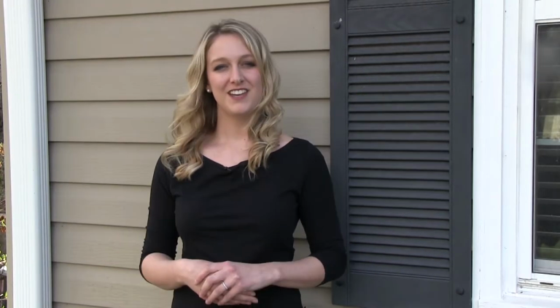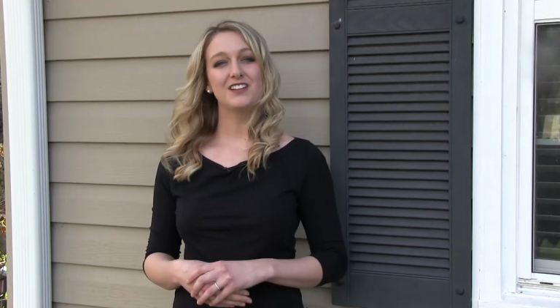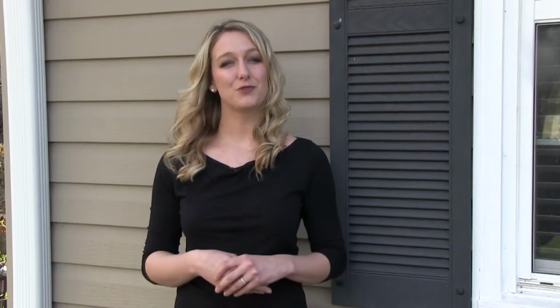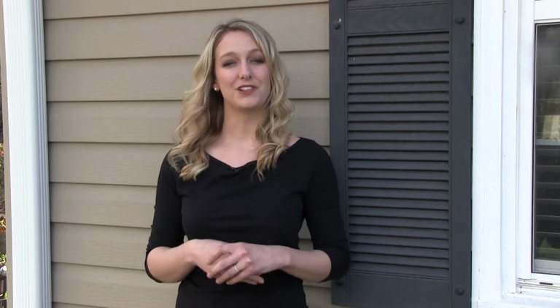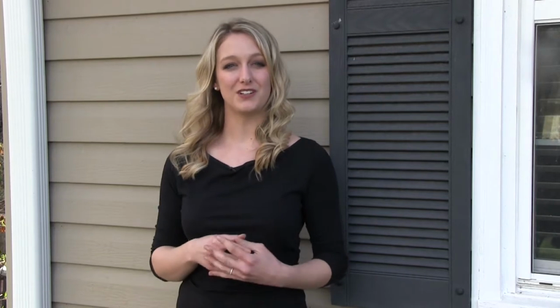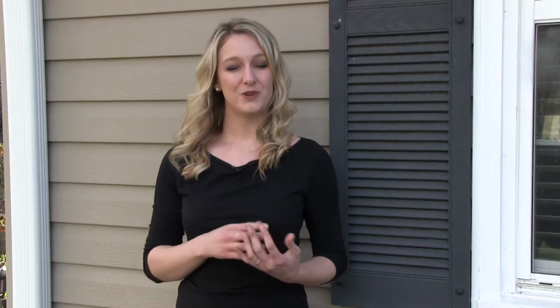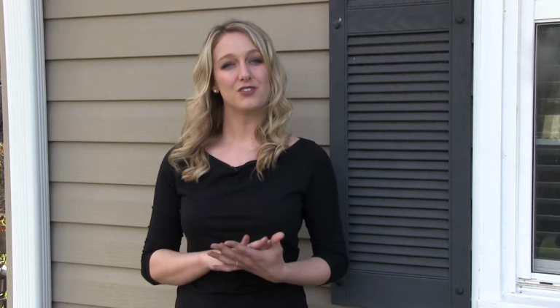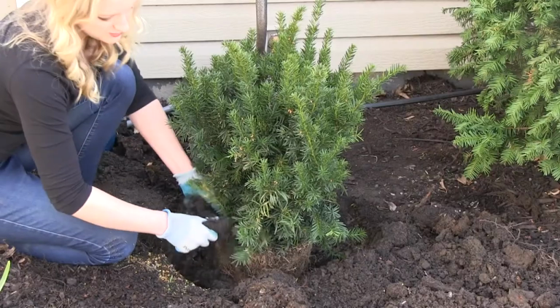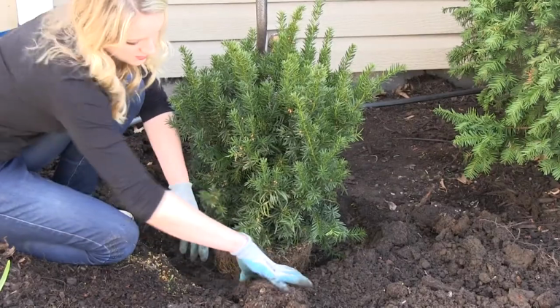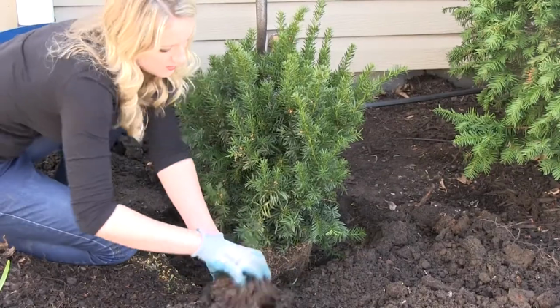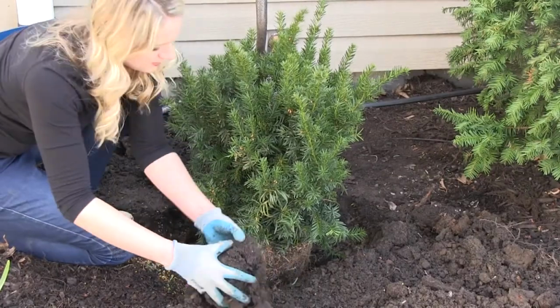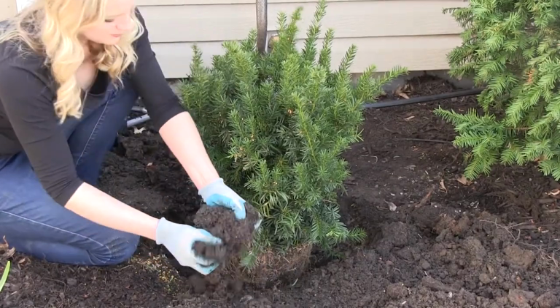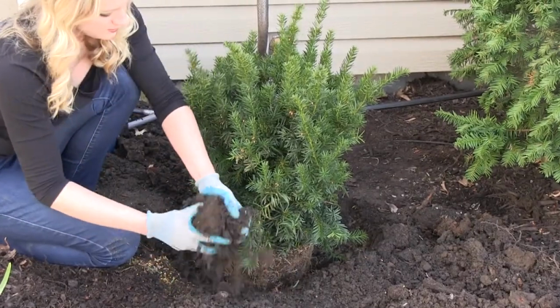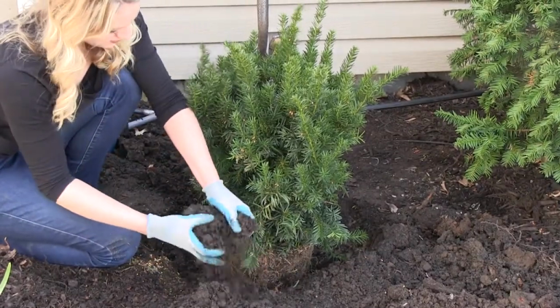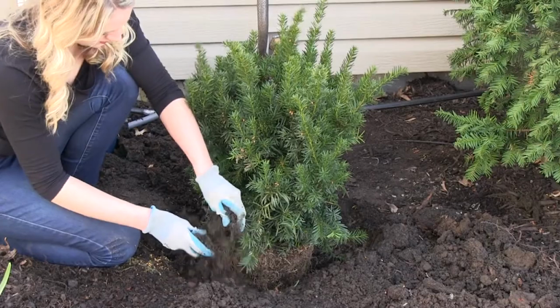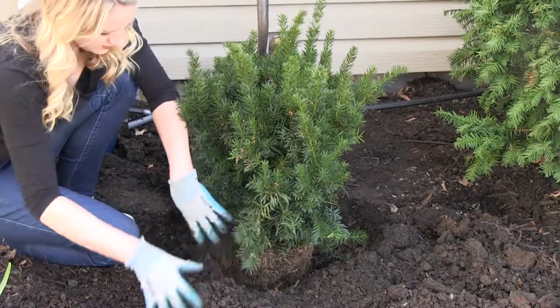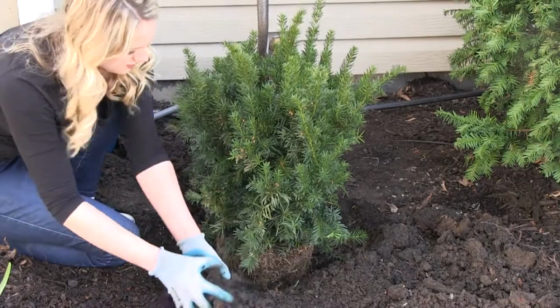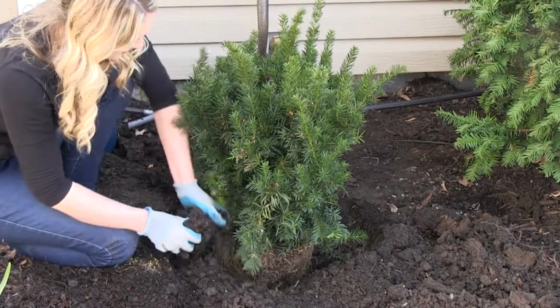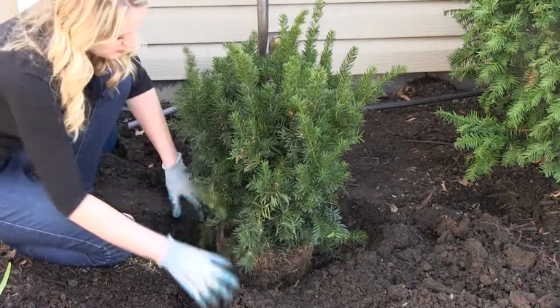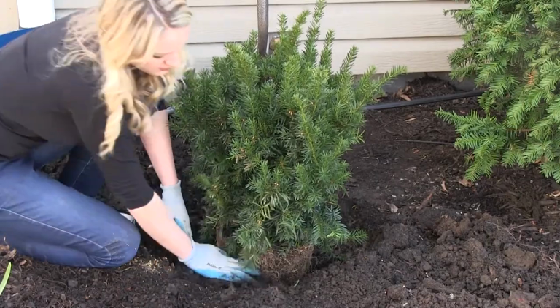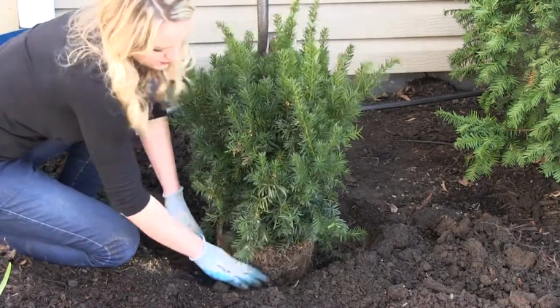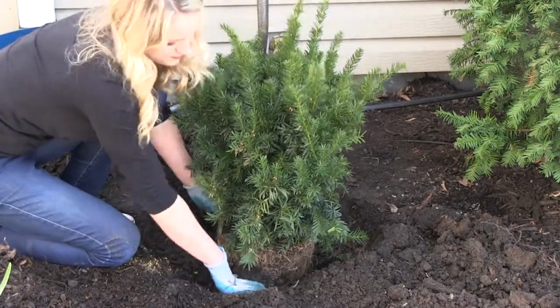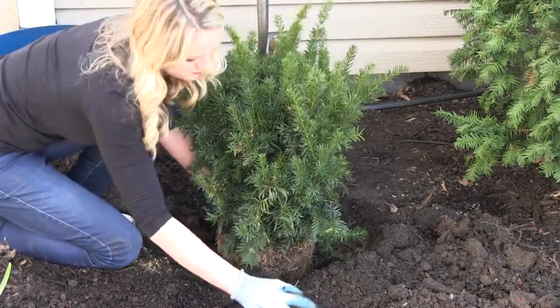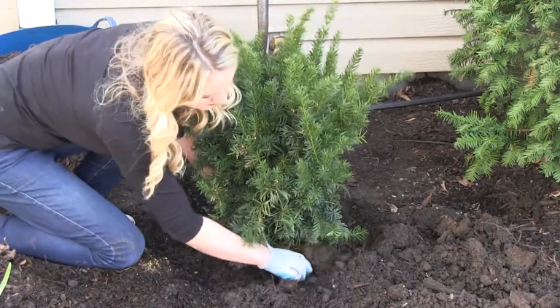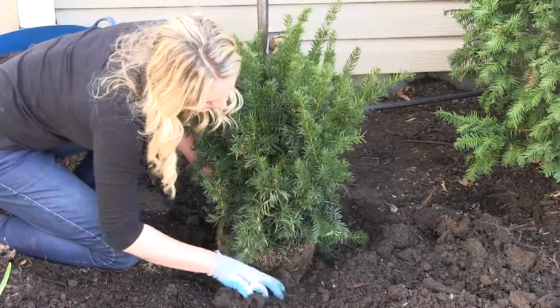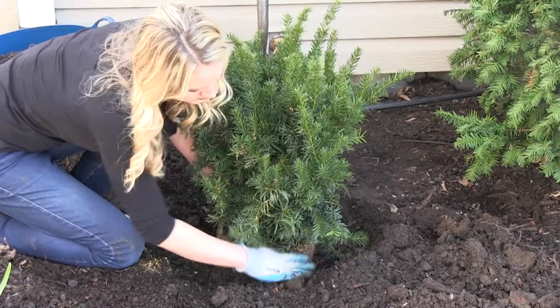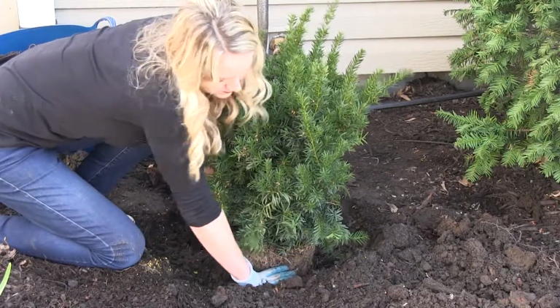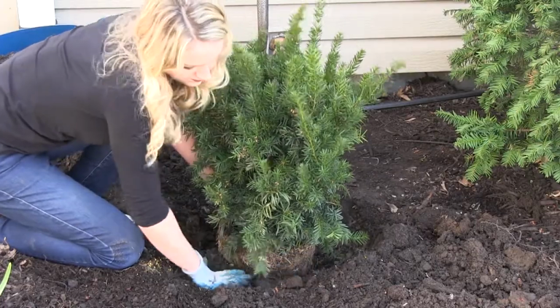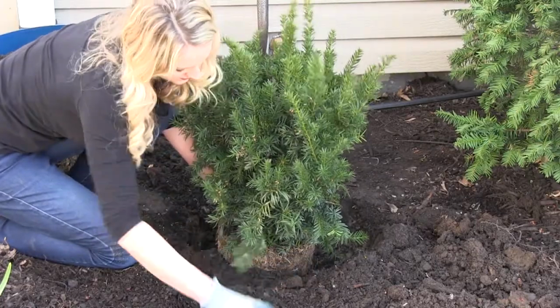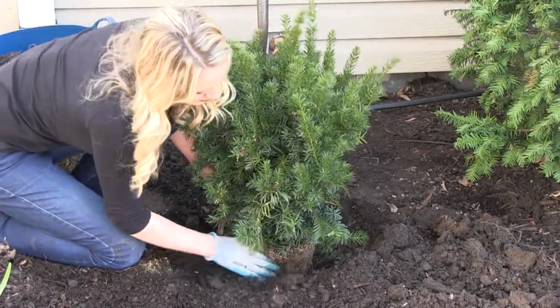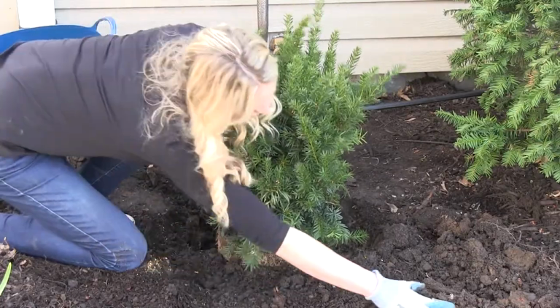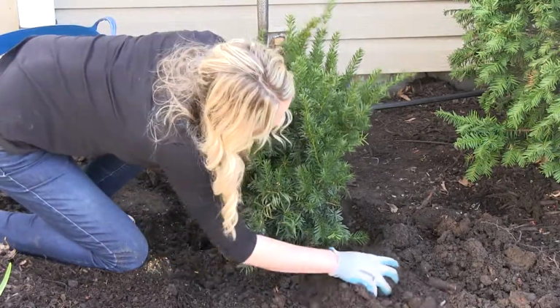Then fill in around the roots with loose soil. We dug the hole twice the size of the root ball so that this loose soil provides an easy way for the shrub's roots to expand and grow outward. Pack it in as you go so there are no large air pockets, which can harm or even kill the shrub's roots.